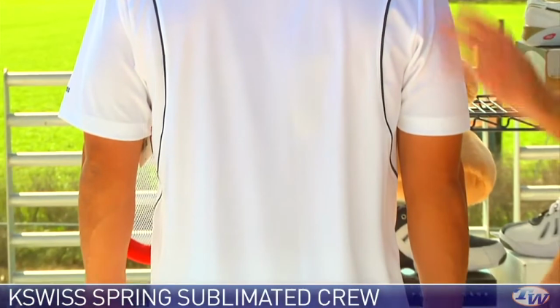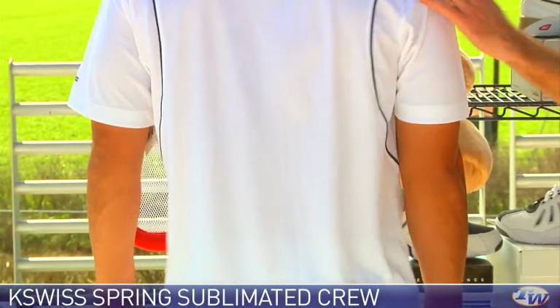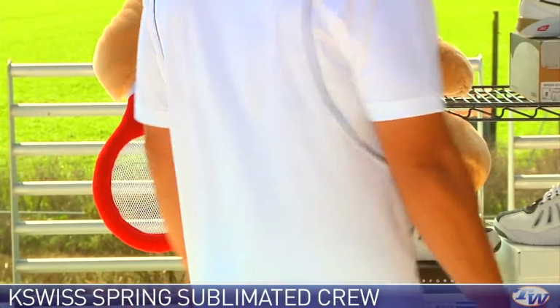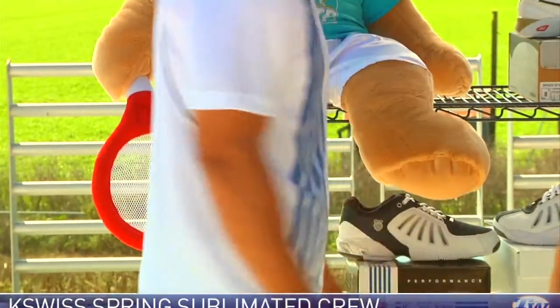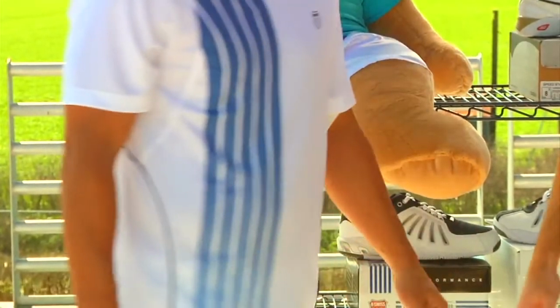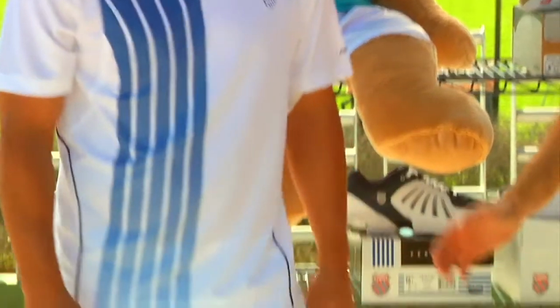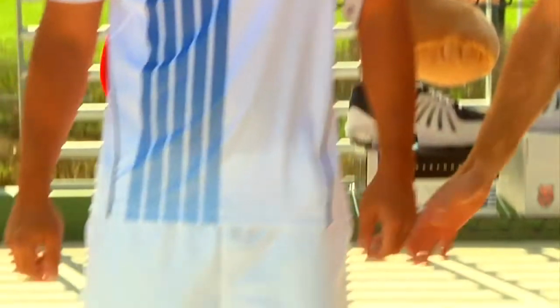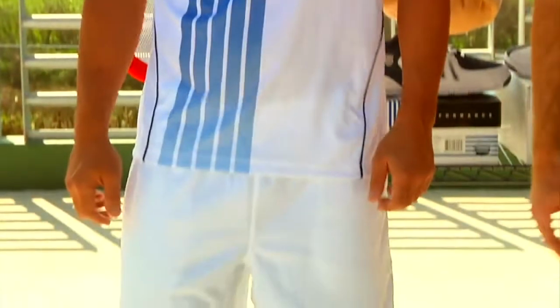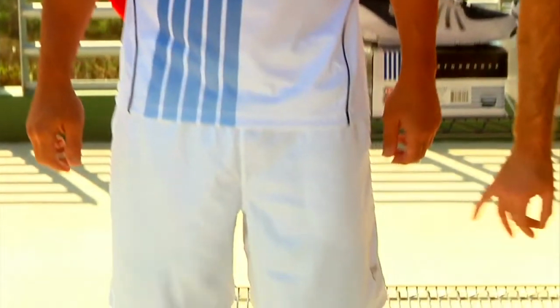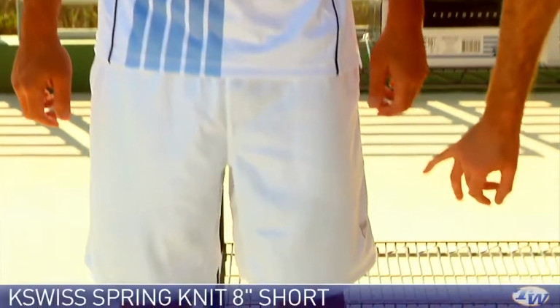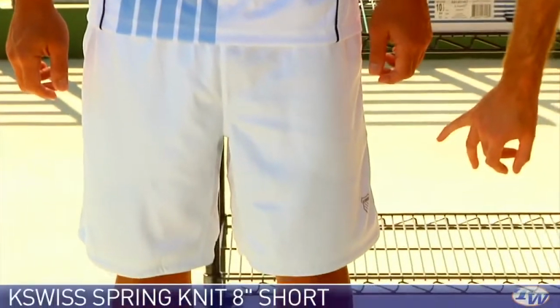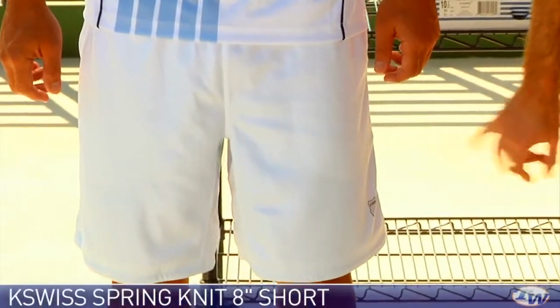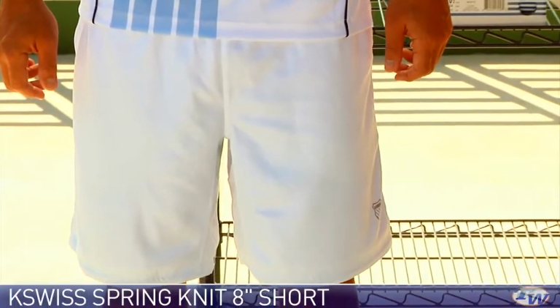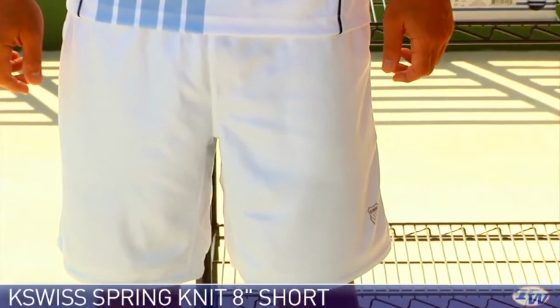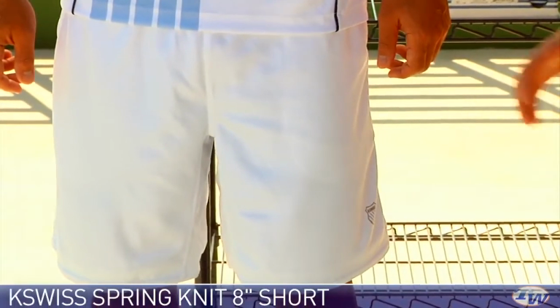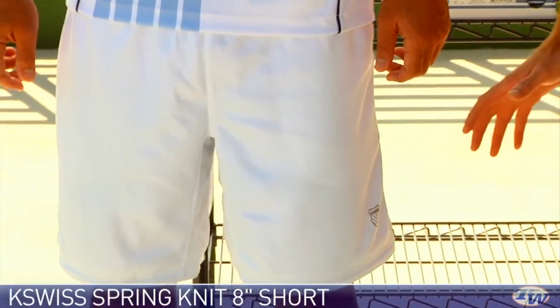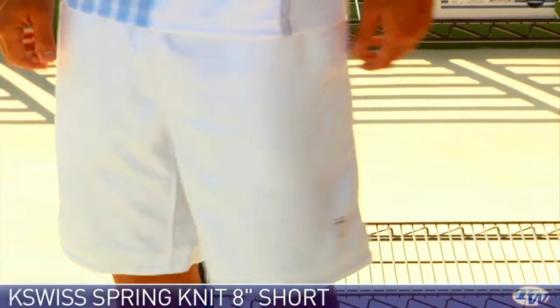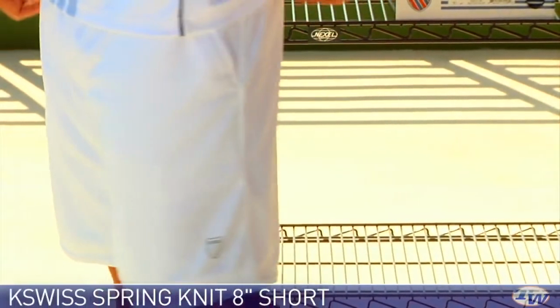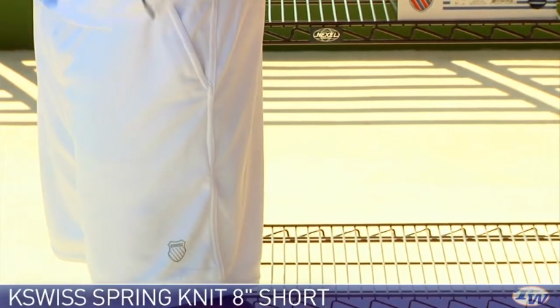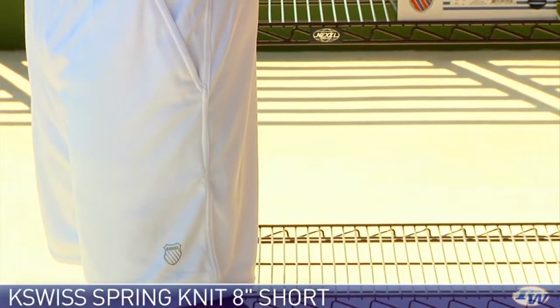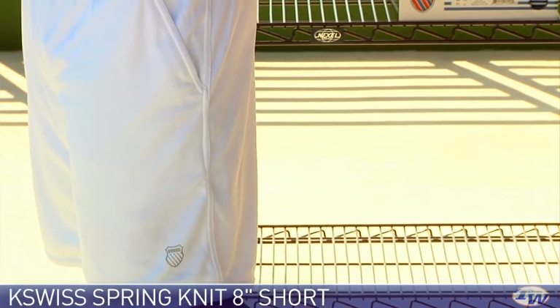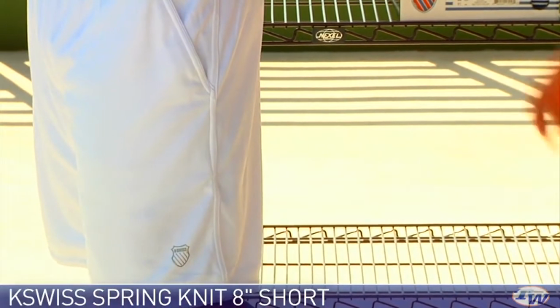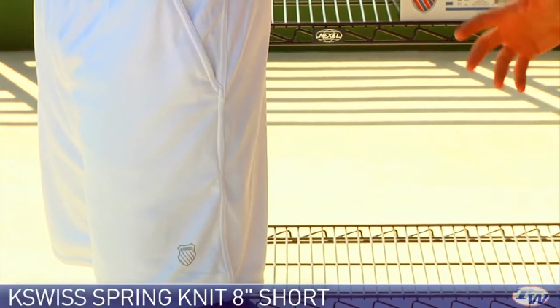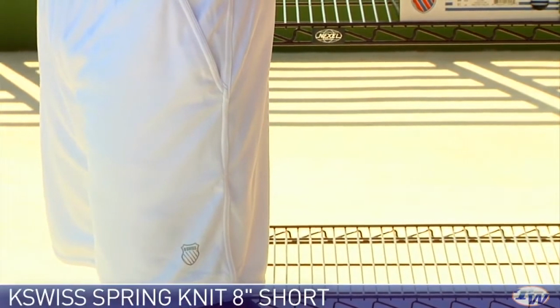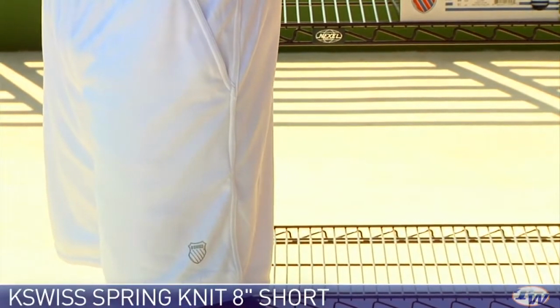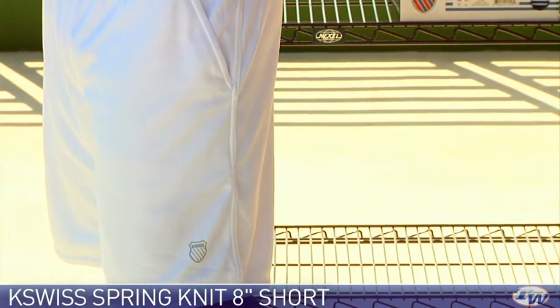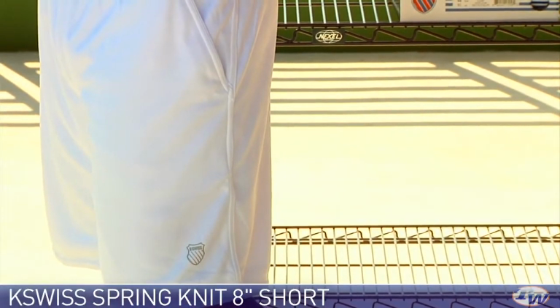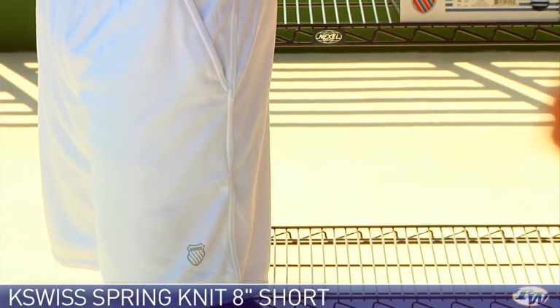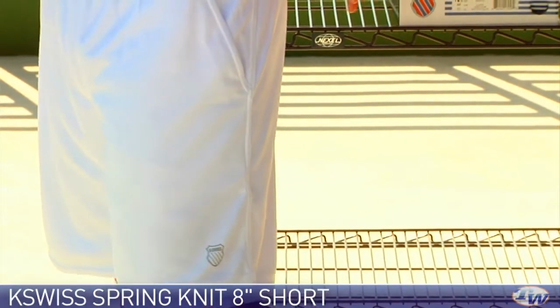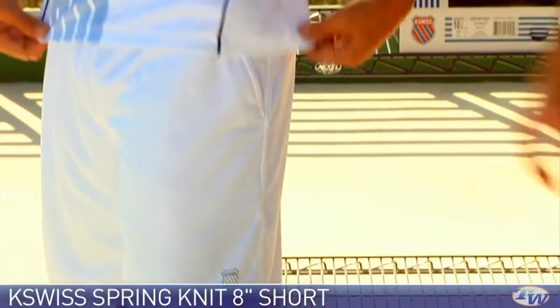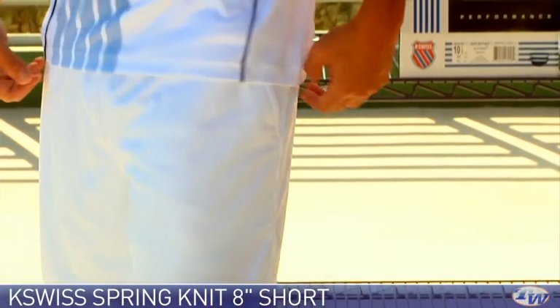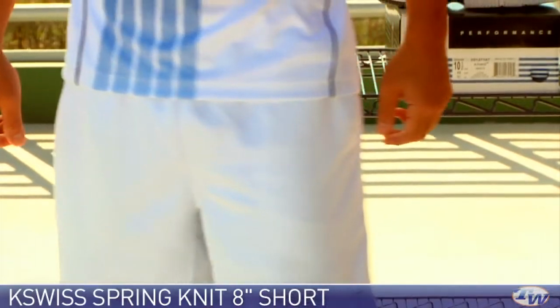We've paired this with the knit shorts. It's an eight-inch short, really comfortable. It's got a really open weave to the fabric, nice large pockets, and an elastic waist.